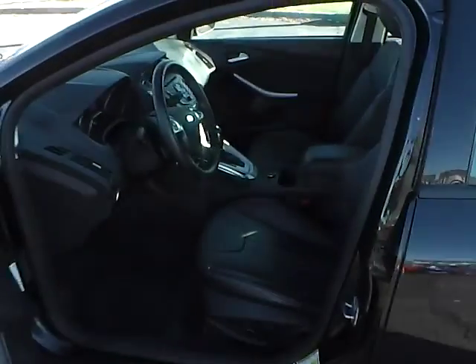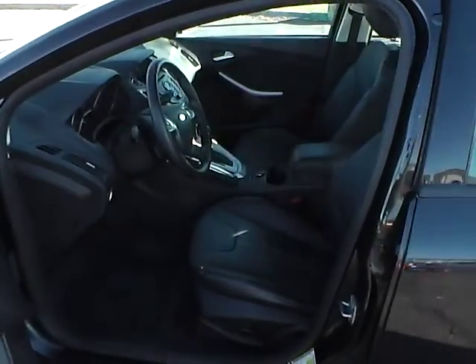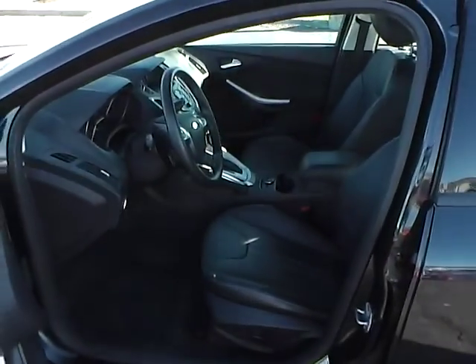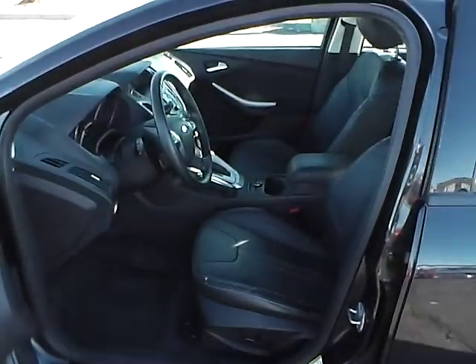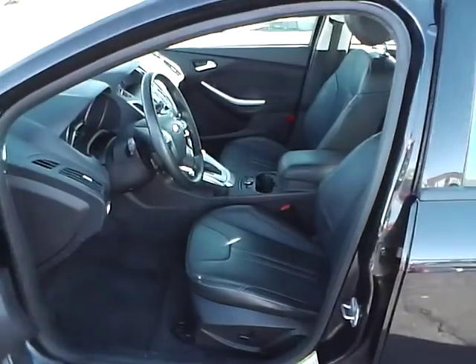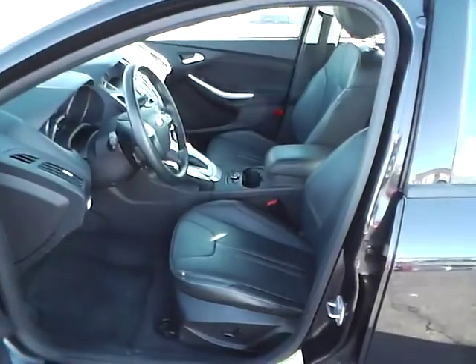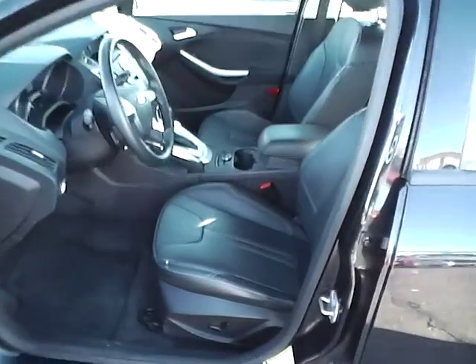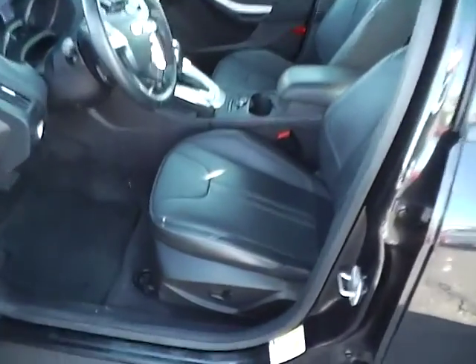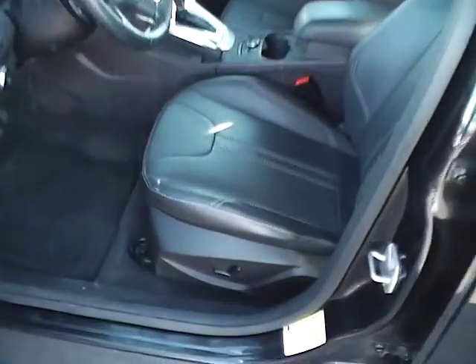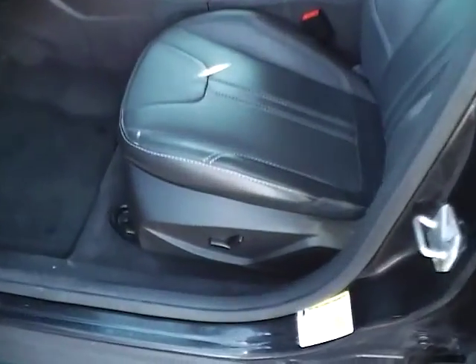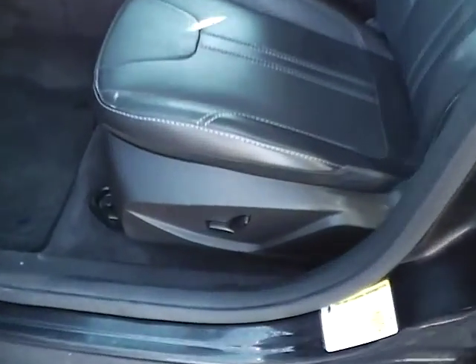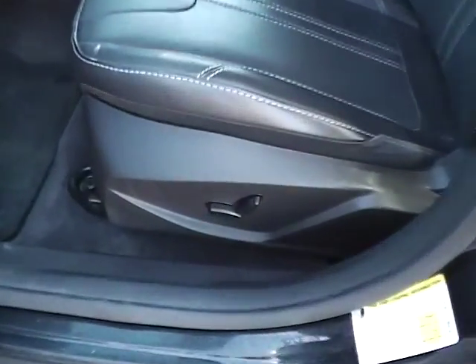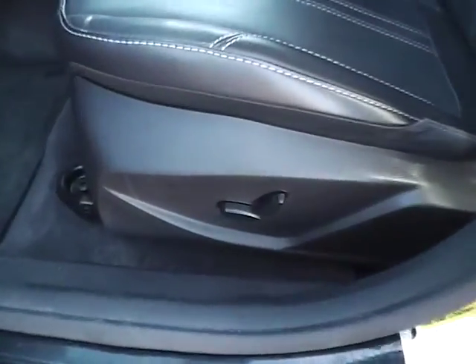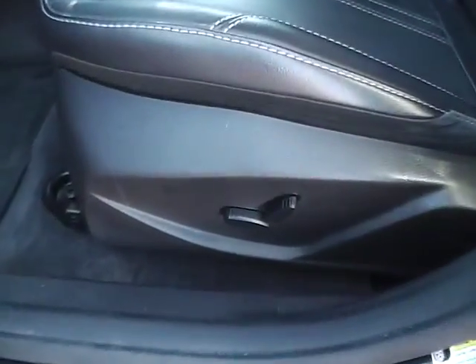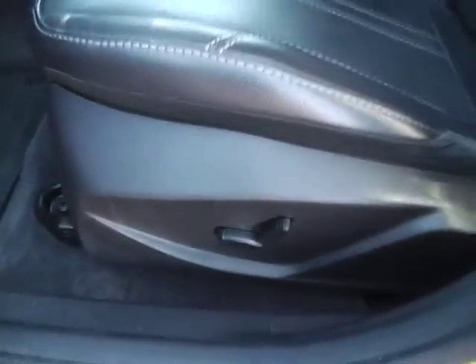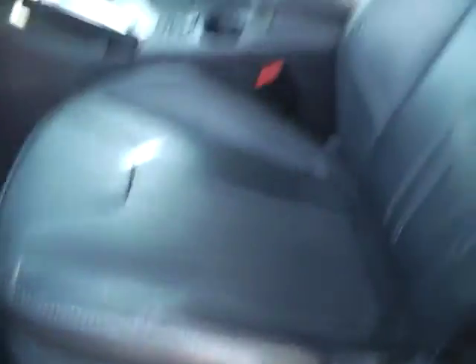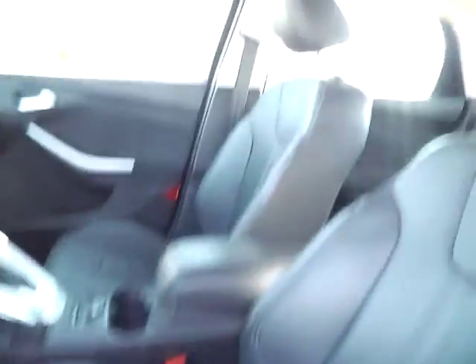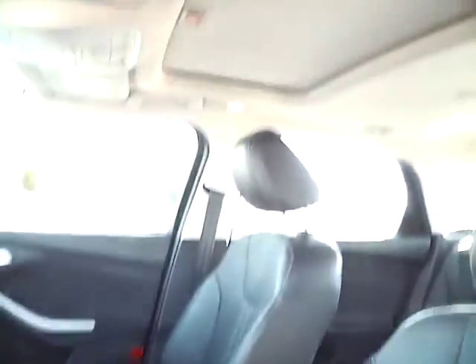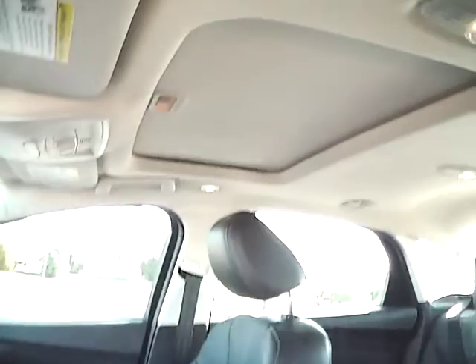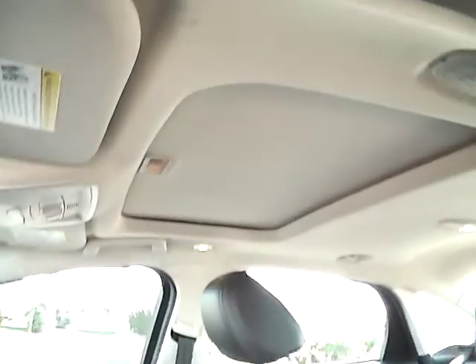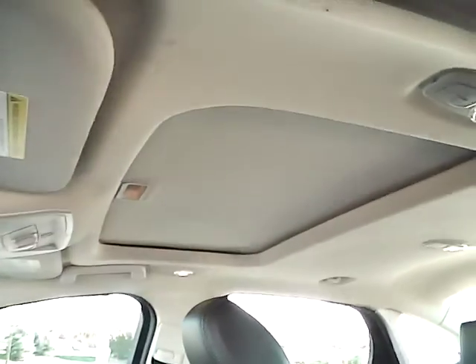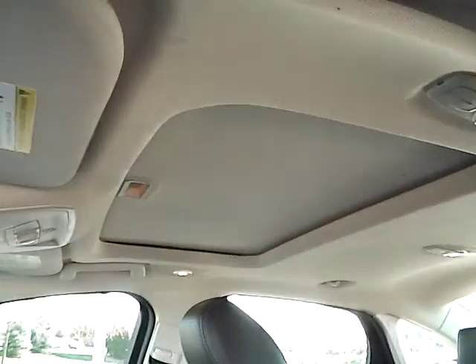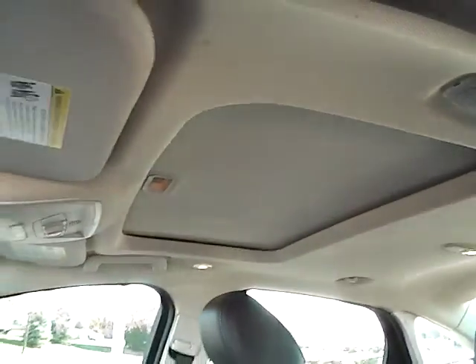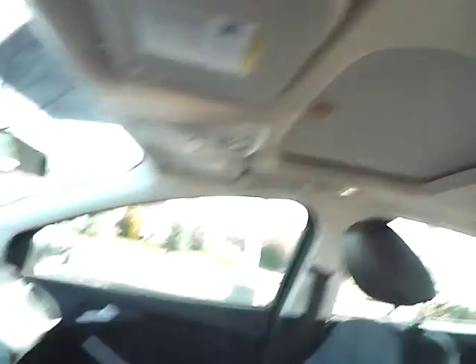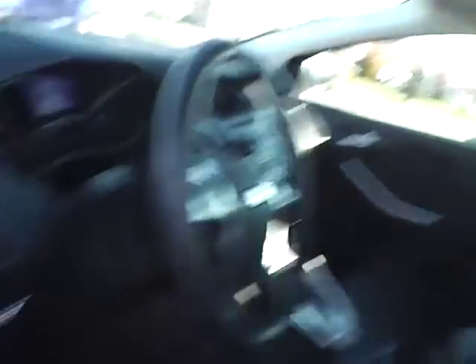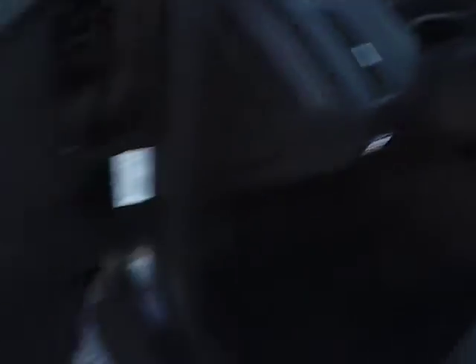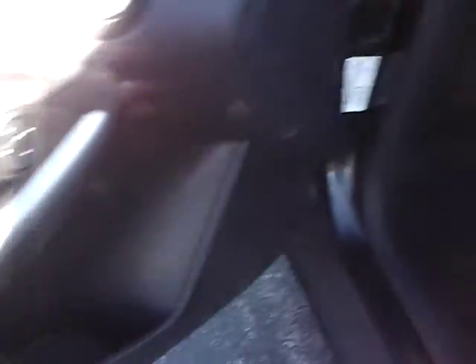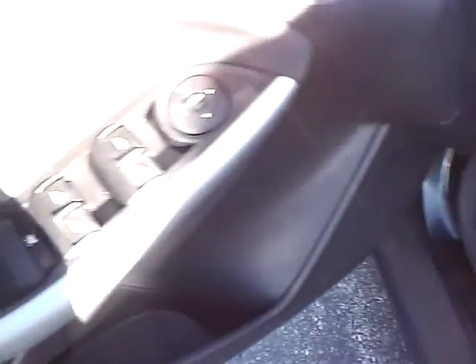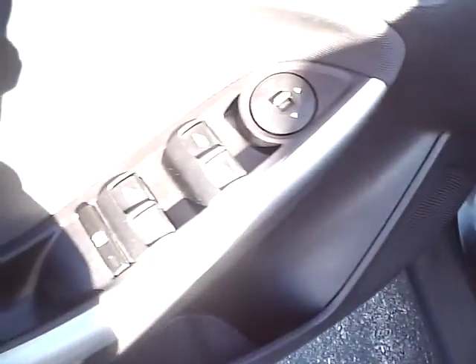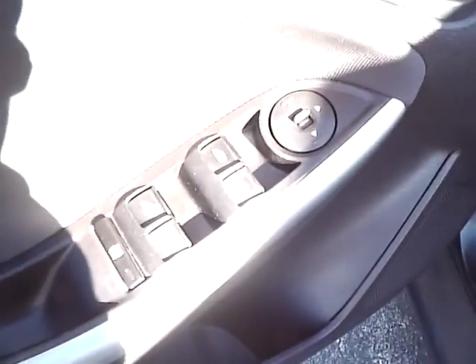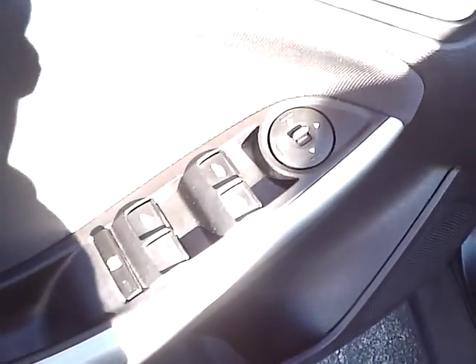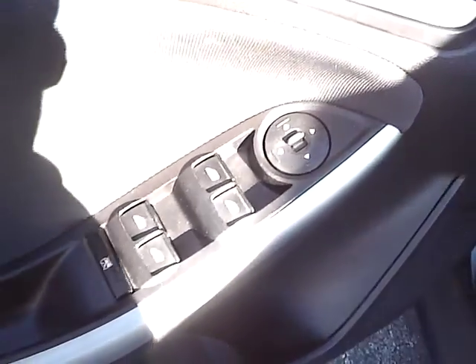Leather seats. Power driver seat. Sunroof. Power windows and mirrors.